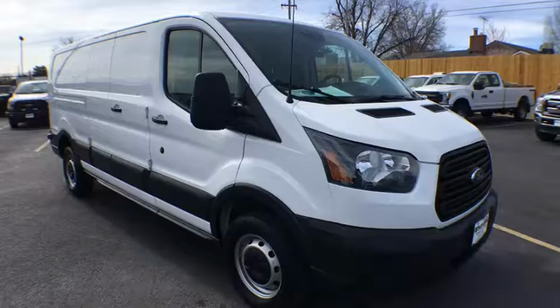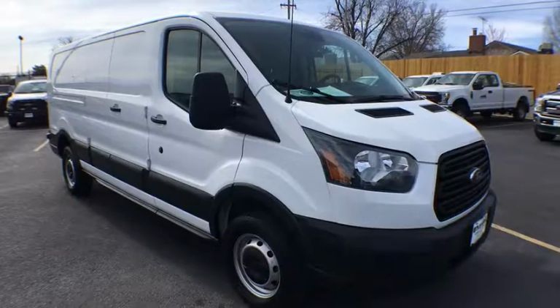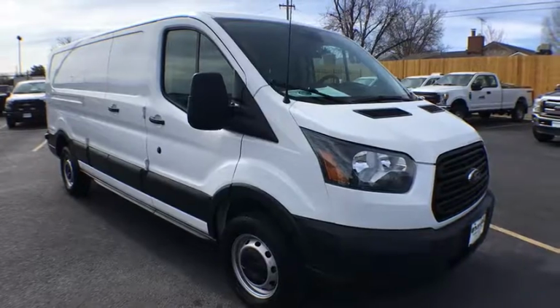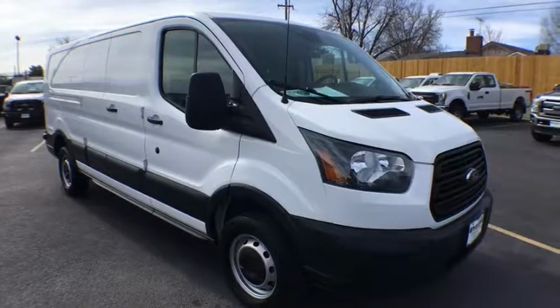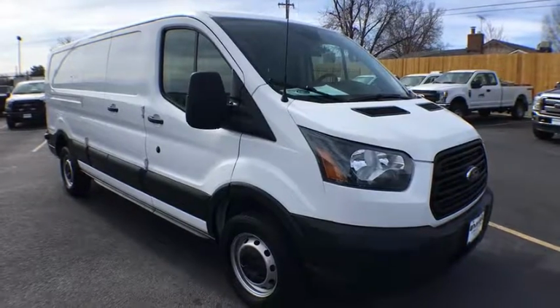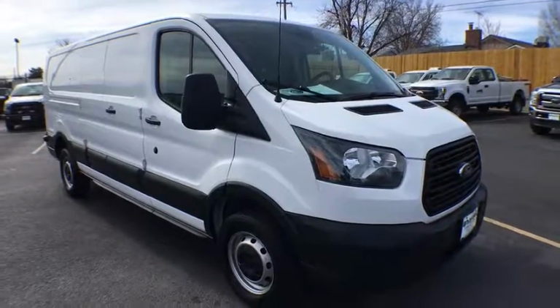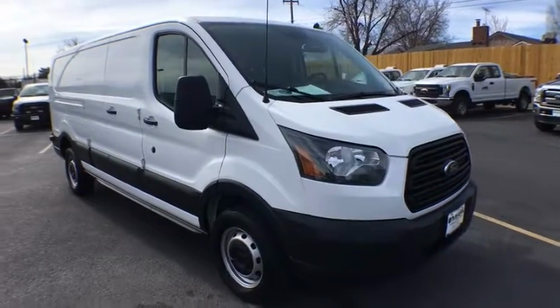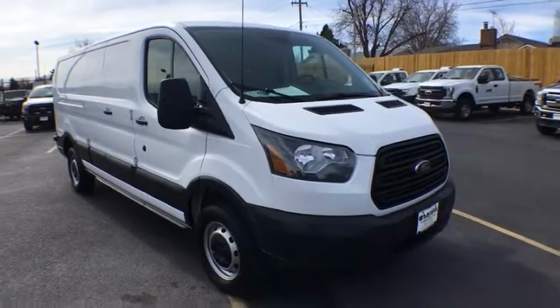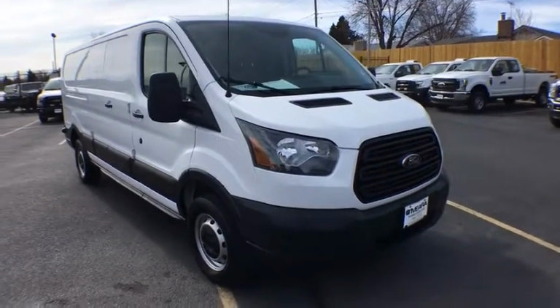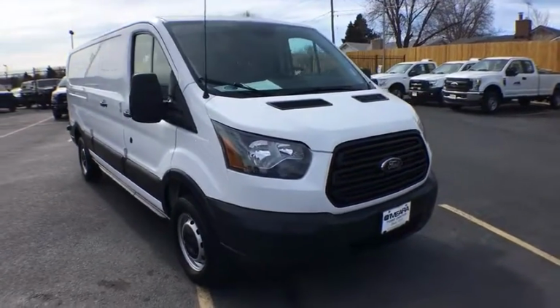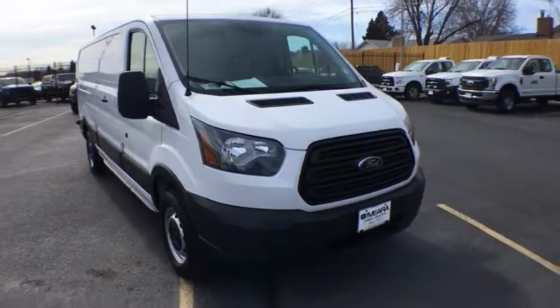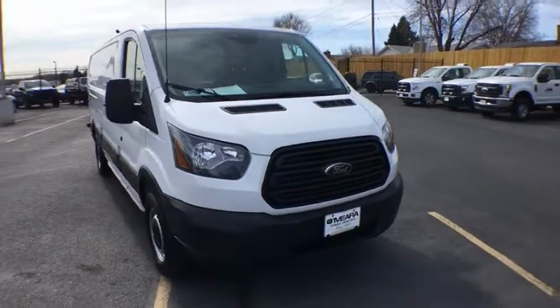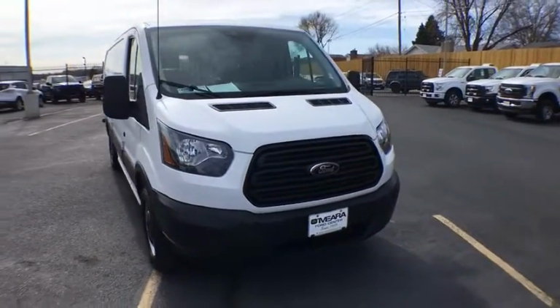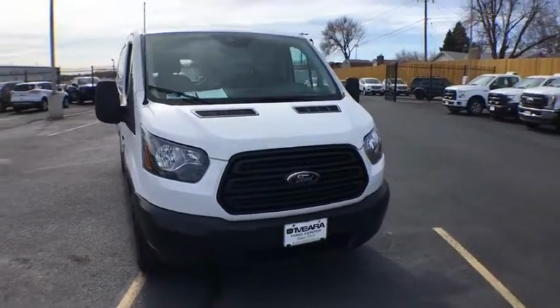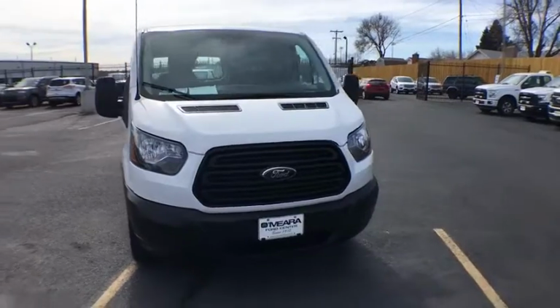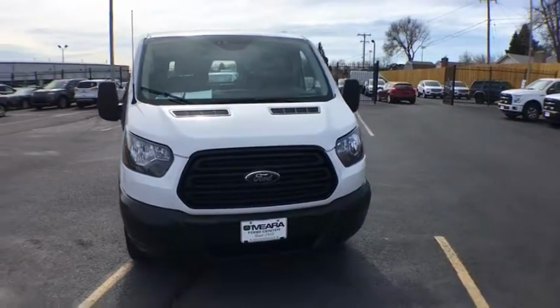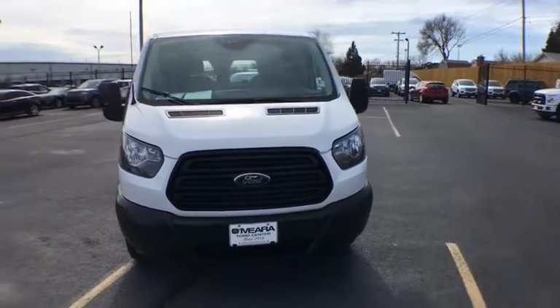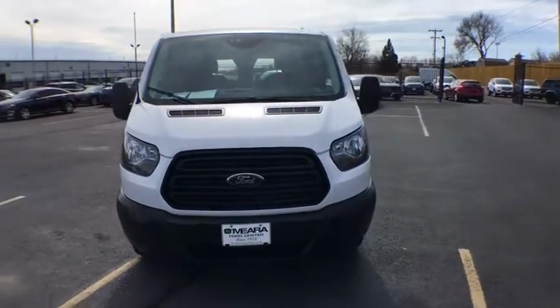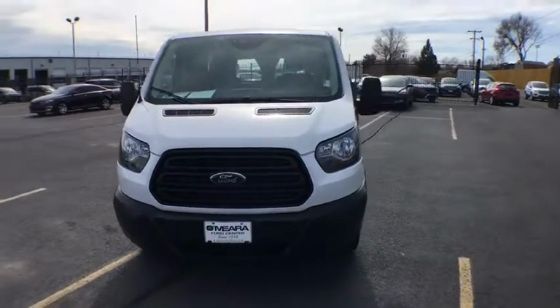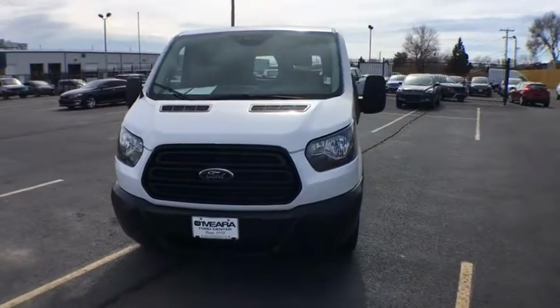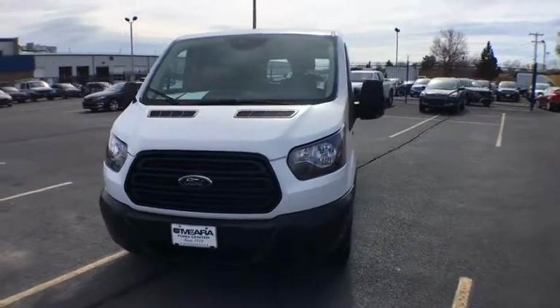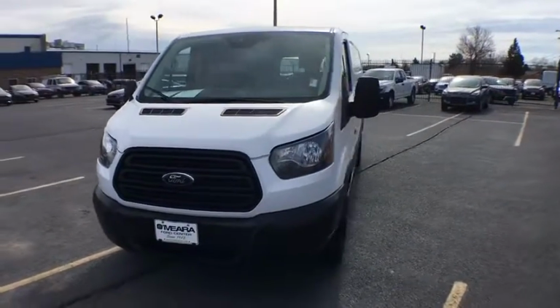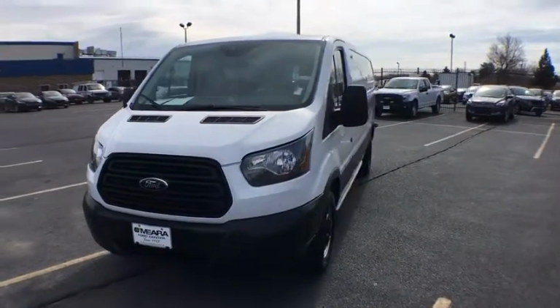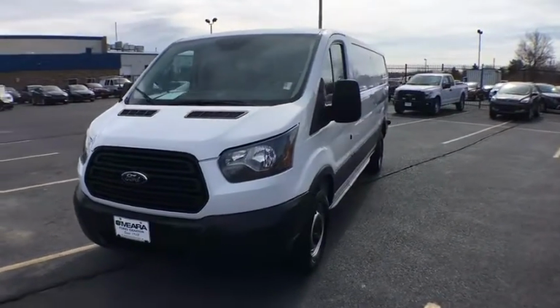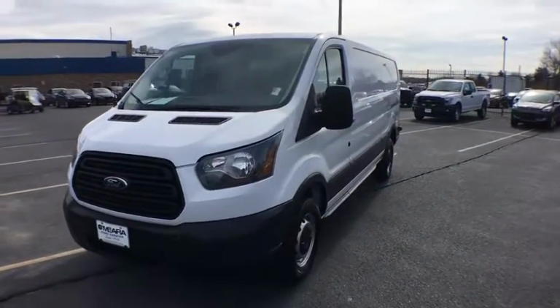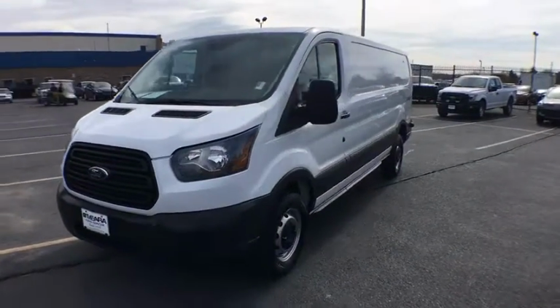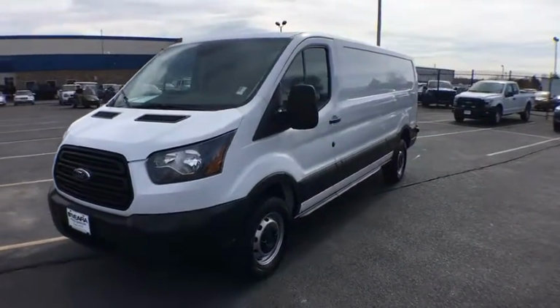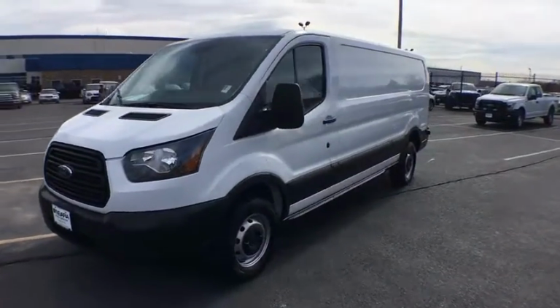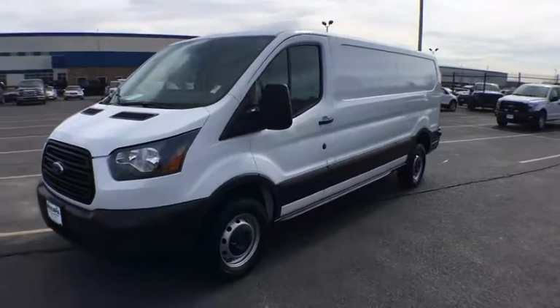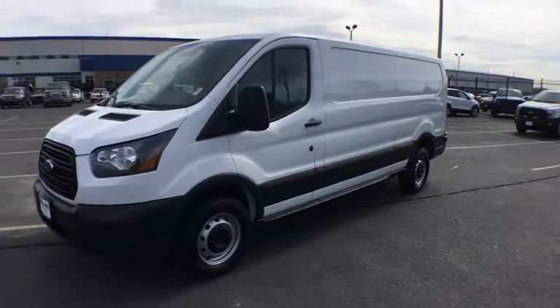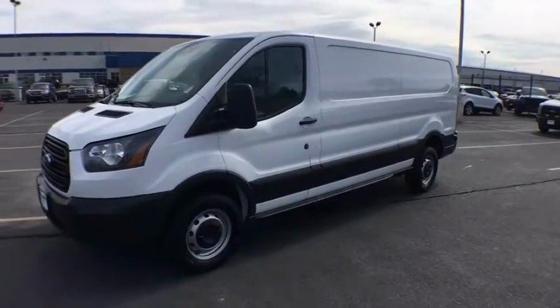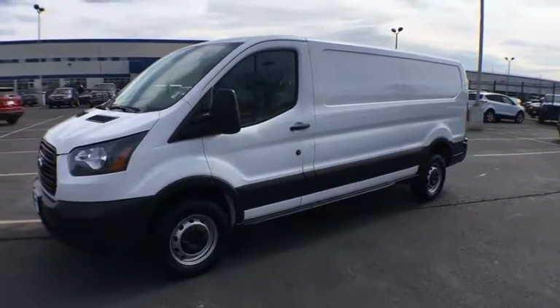2016 Ford Transit 250. The Transit 250 comes in numerous configurations, with impressive payload and towing capacity. It is comfortable and easy to drive.